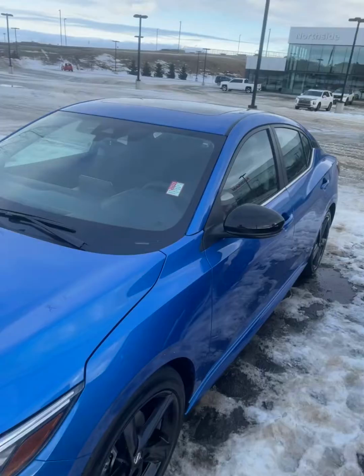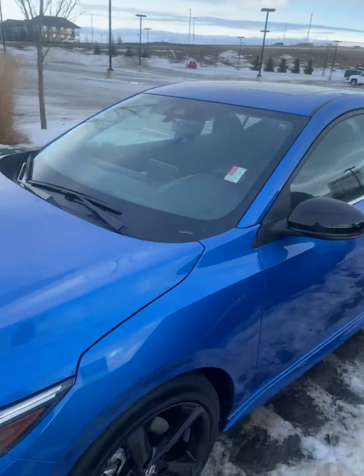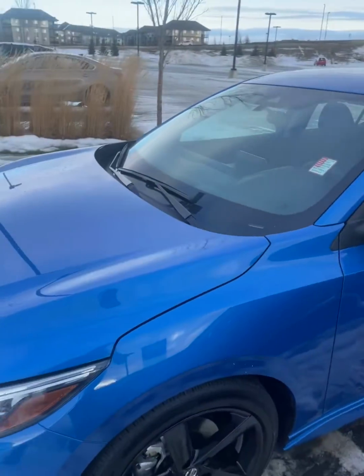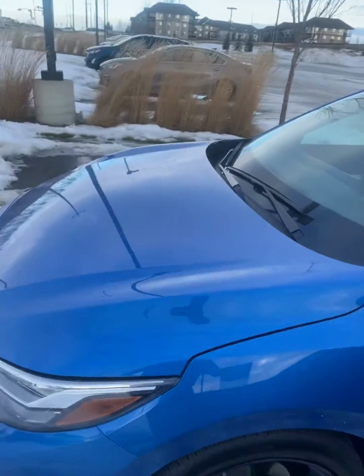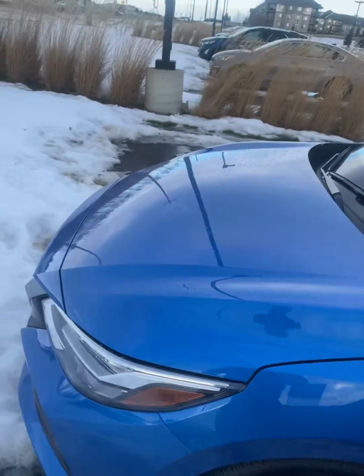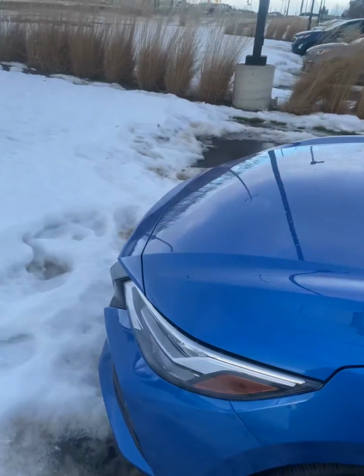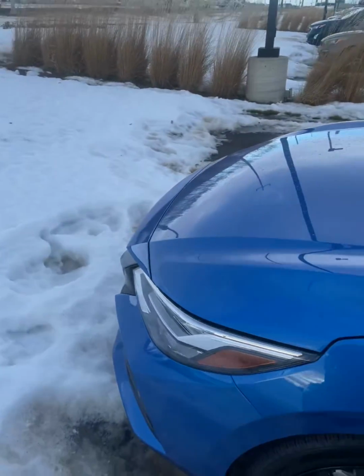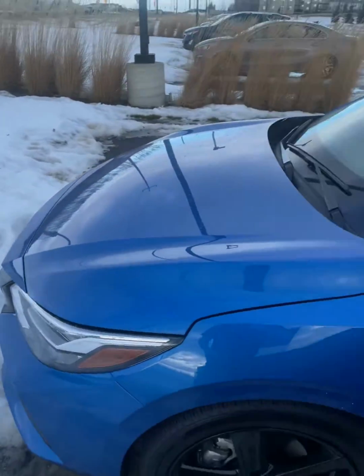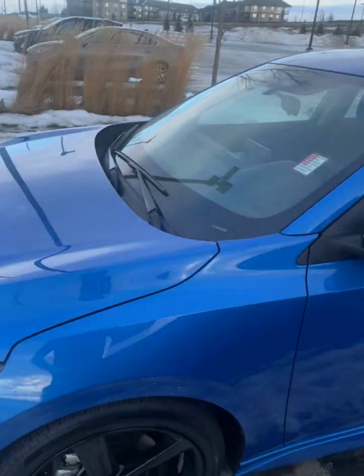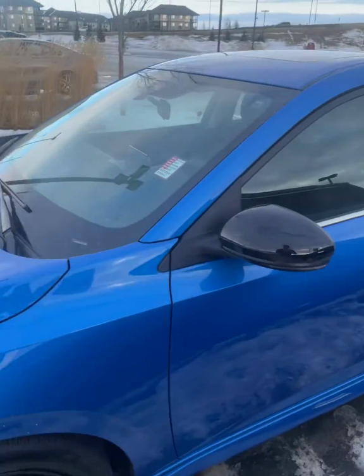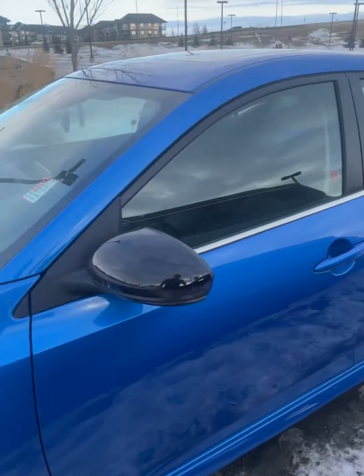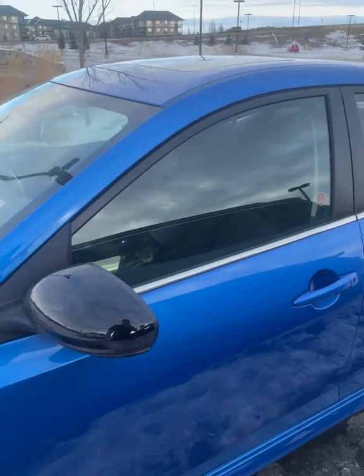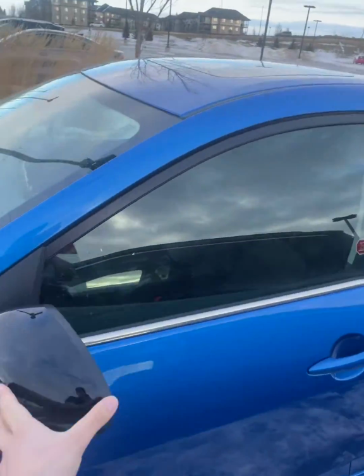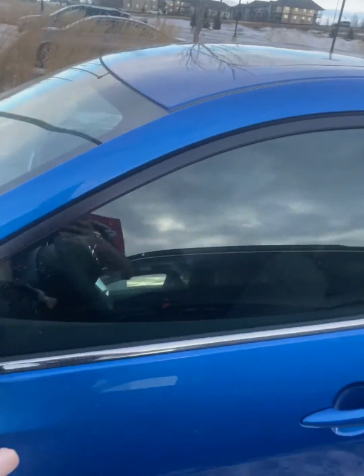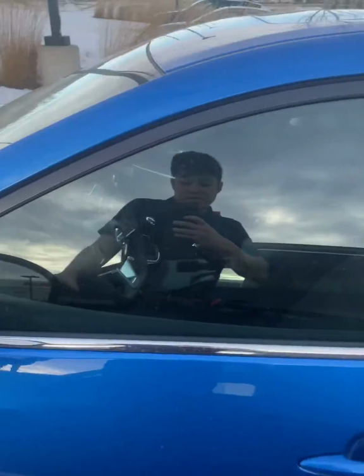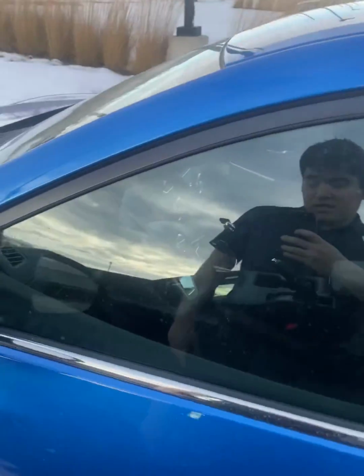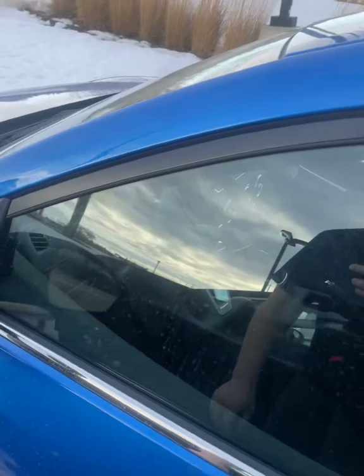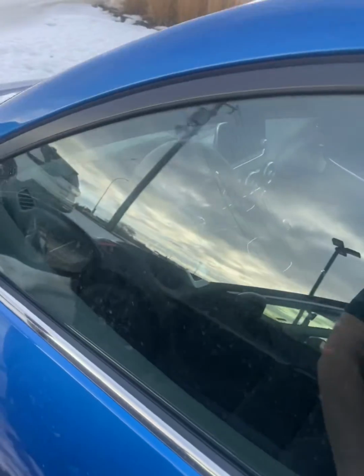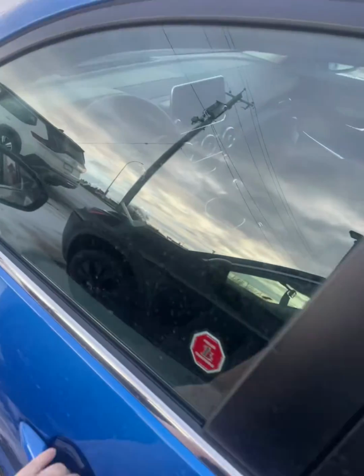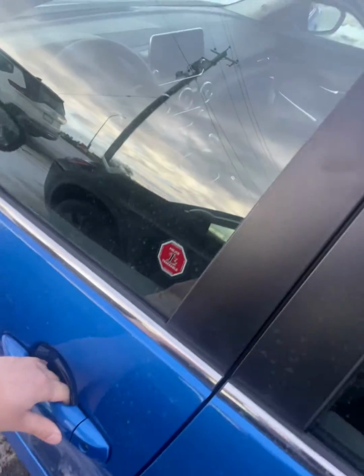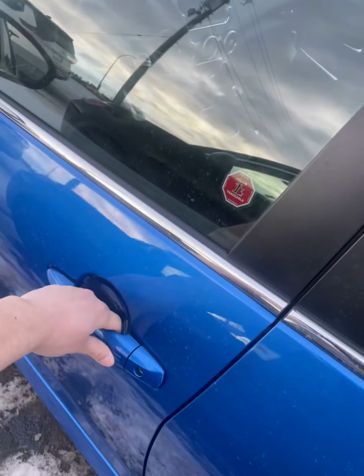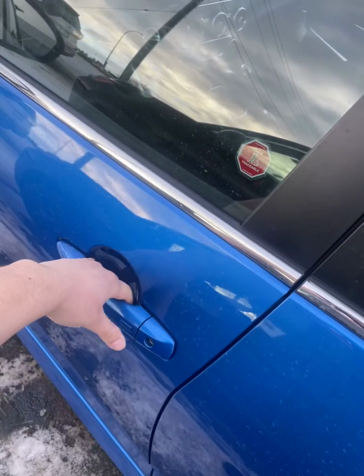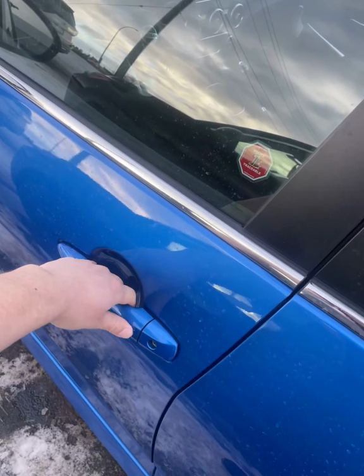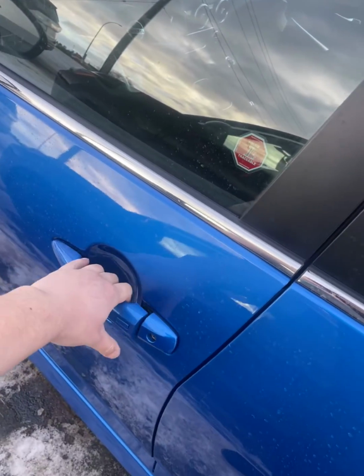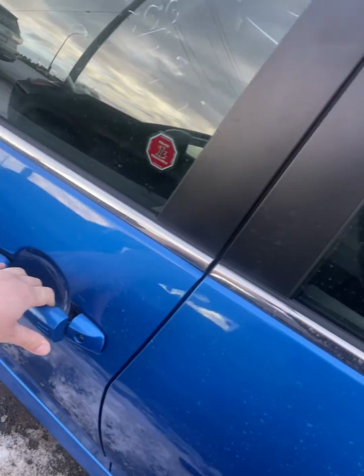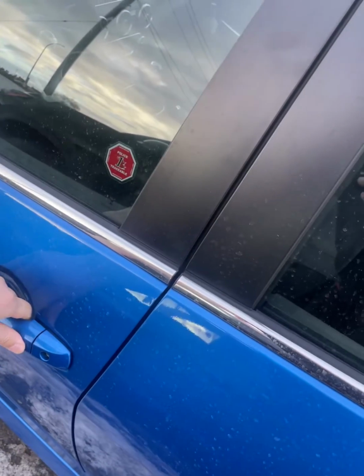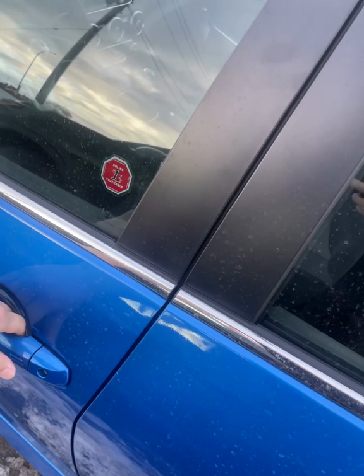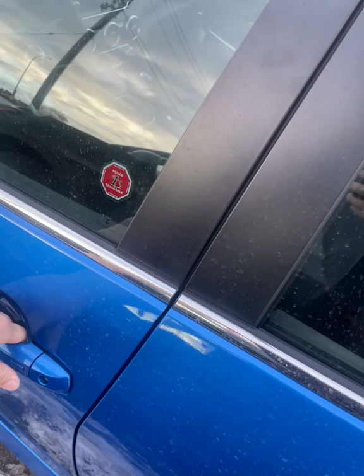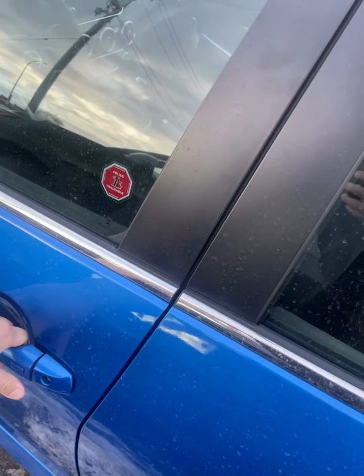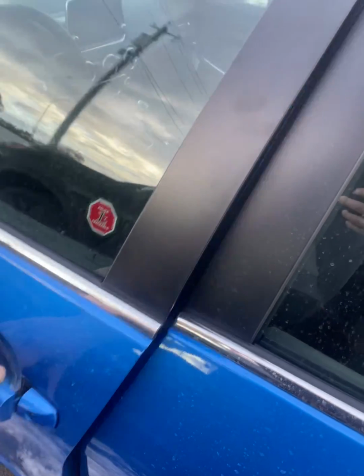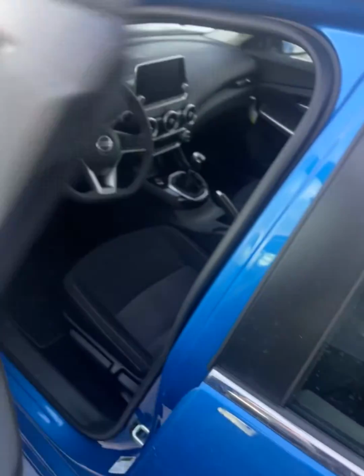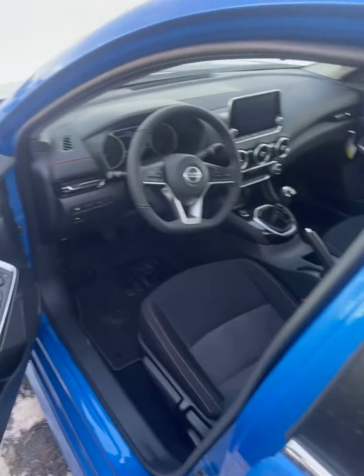Starting with the front here, we got our LED lights on the vehicle, breakaway side view mirrors here. You have your keyless entry on the vehicle right here, so you just need to touch it once and it opens the vehicle.